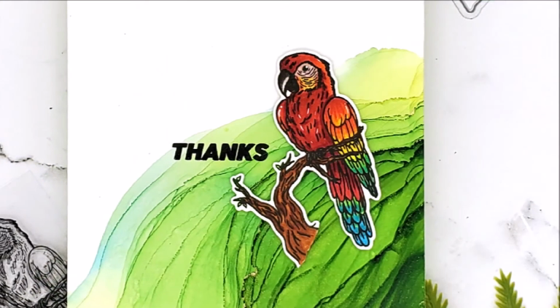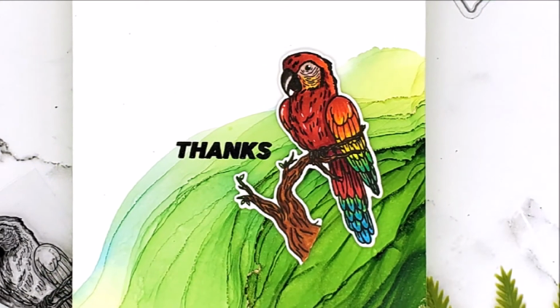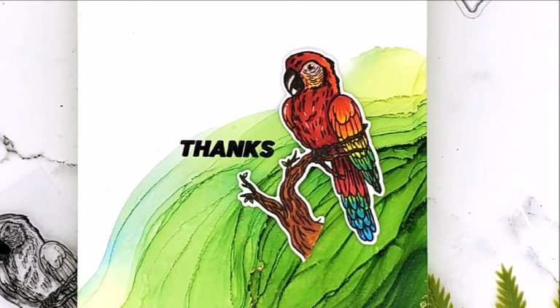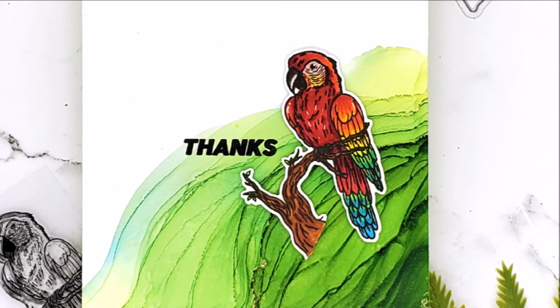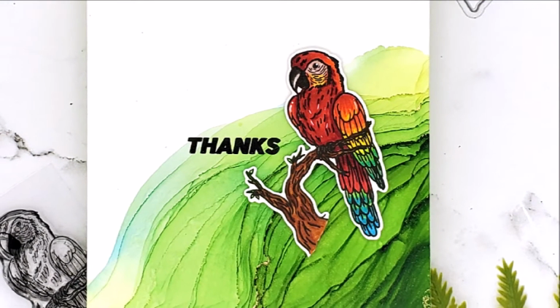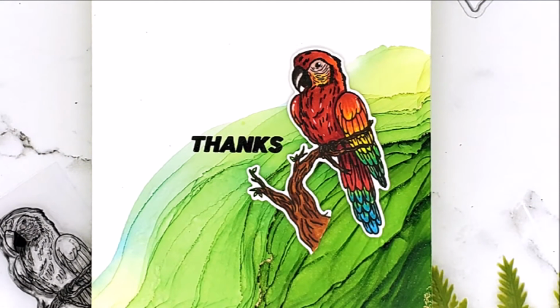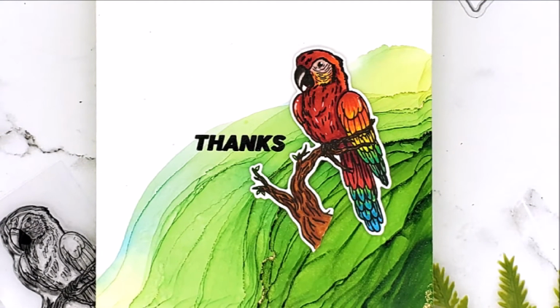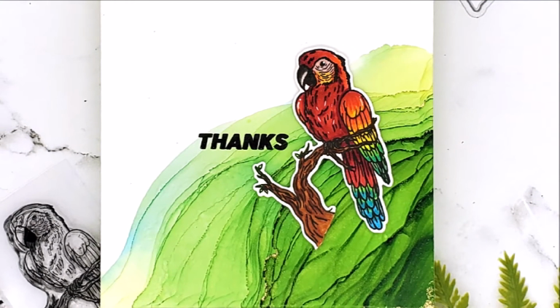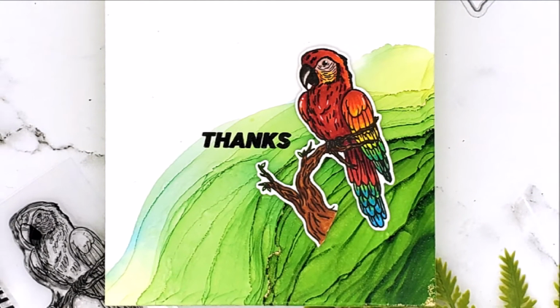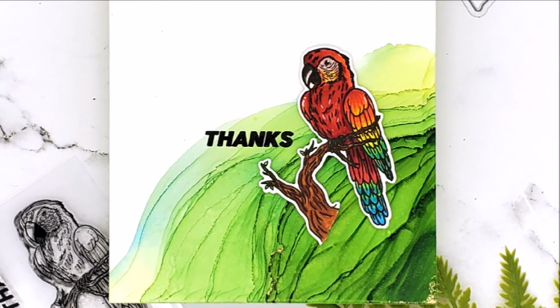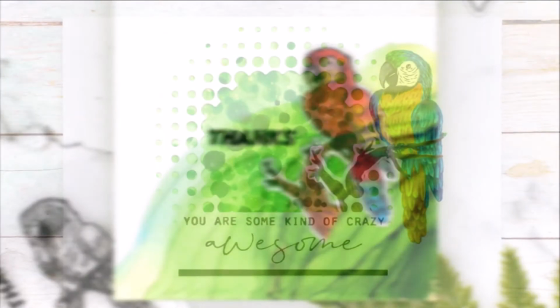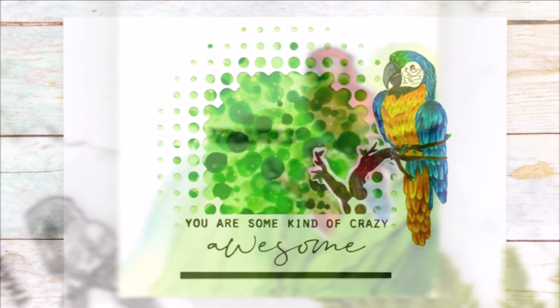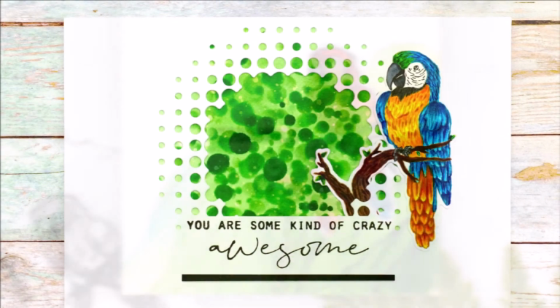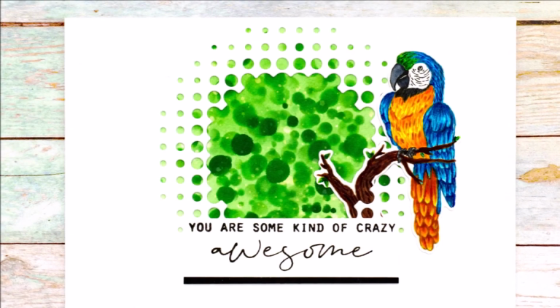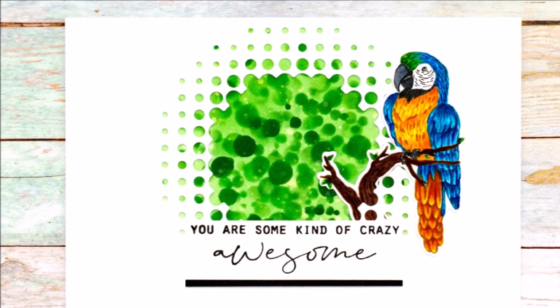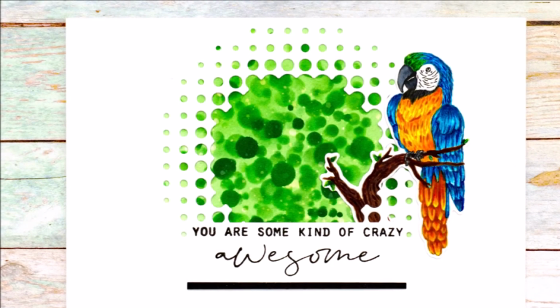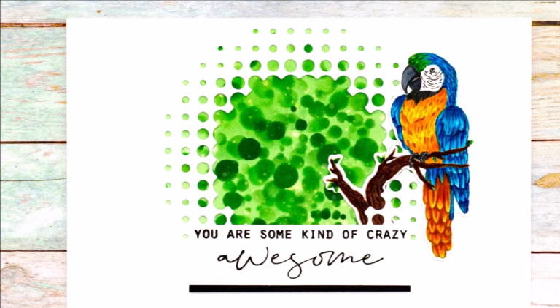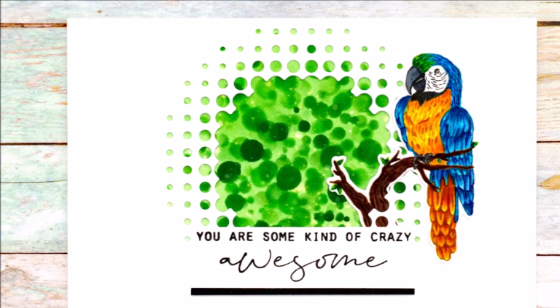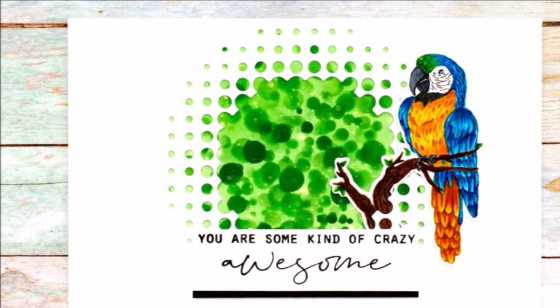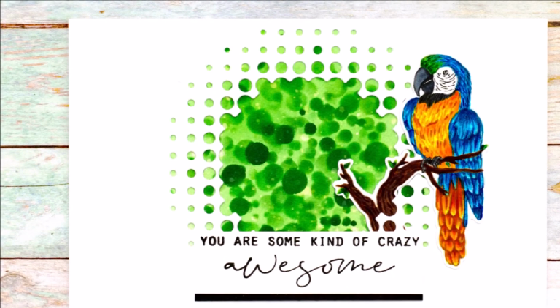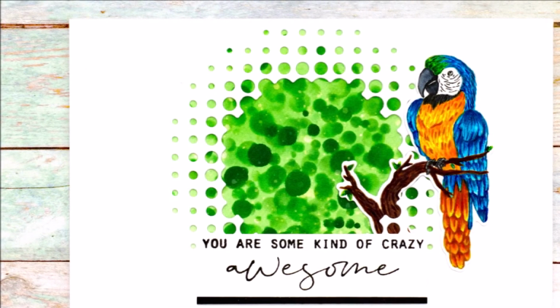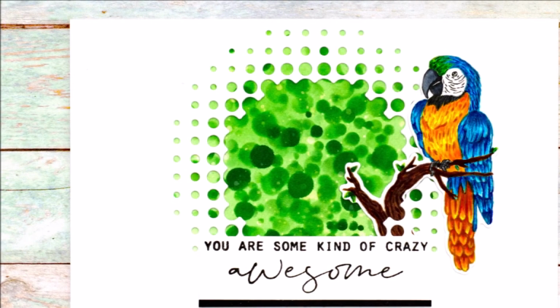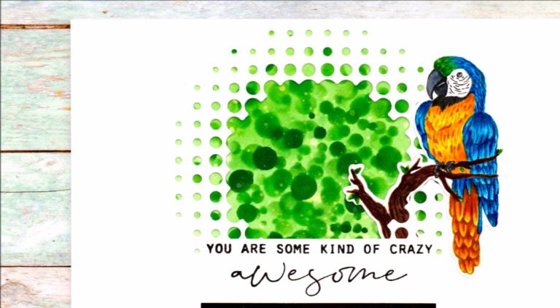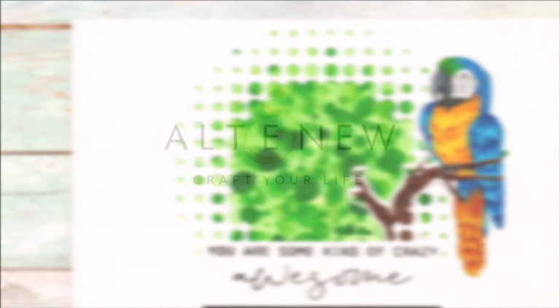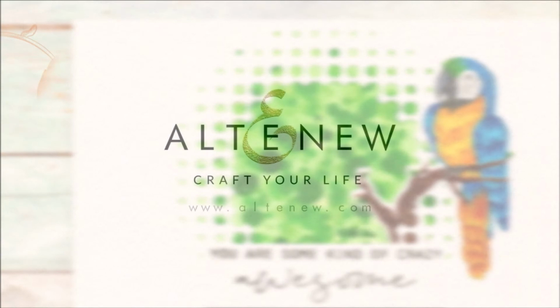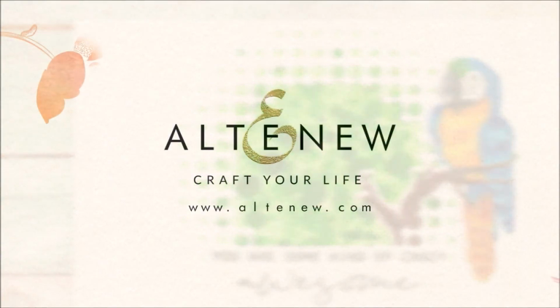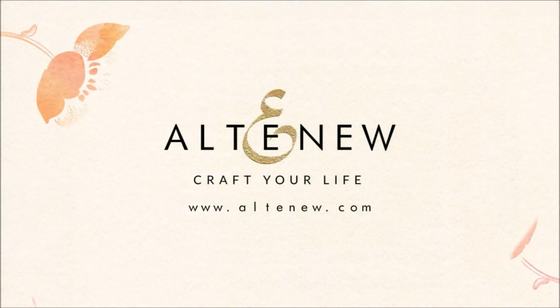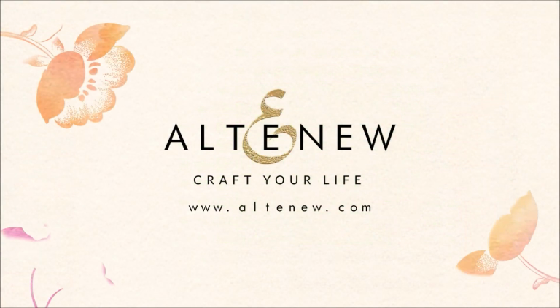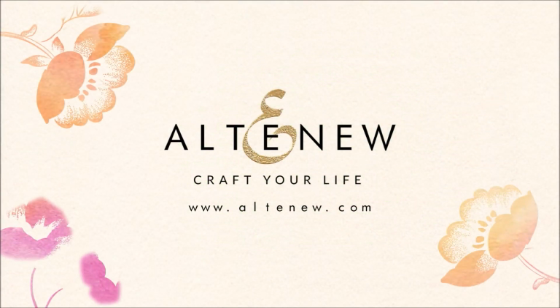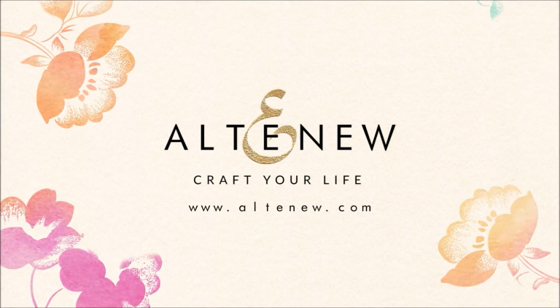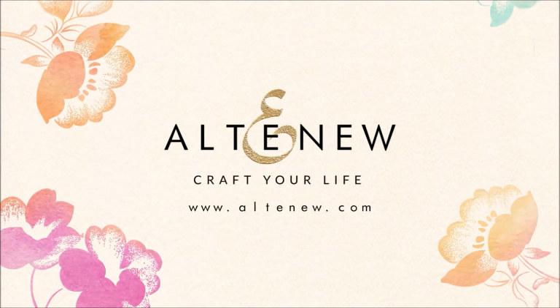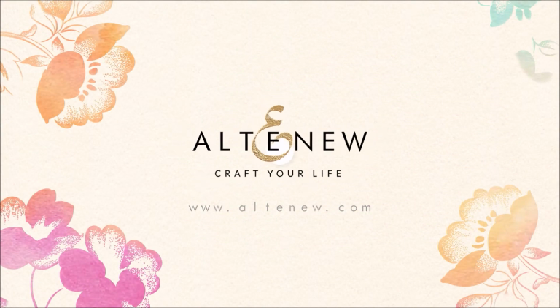Exotic Parrot is a high quality photopolymer stamp set made in the USA. For more information and fresh inspiration using the Exotic Parrot Stamp Set and other available products, please visit us at Altenew.com.